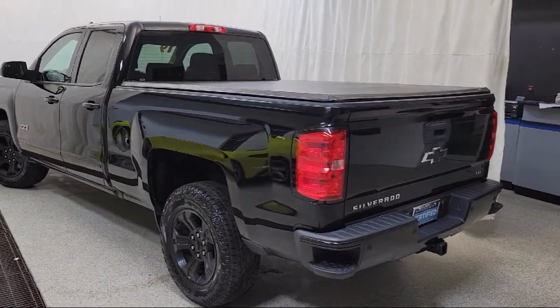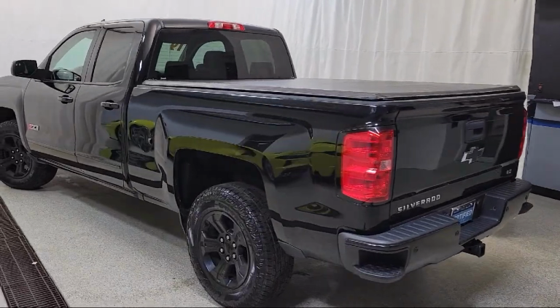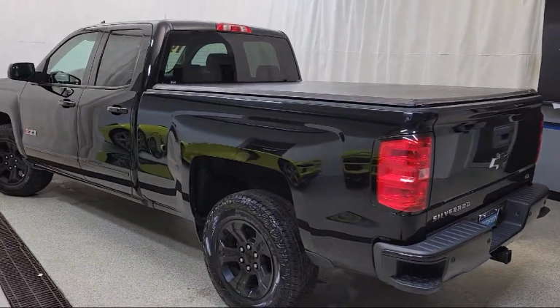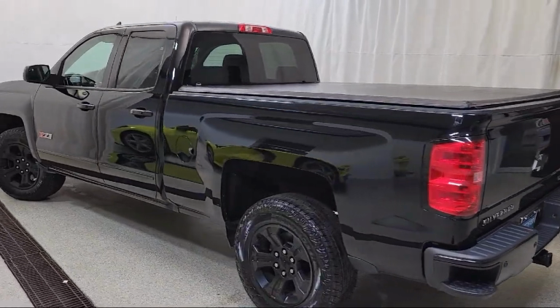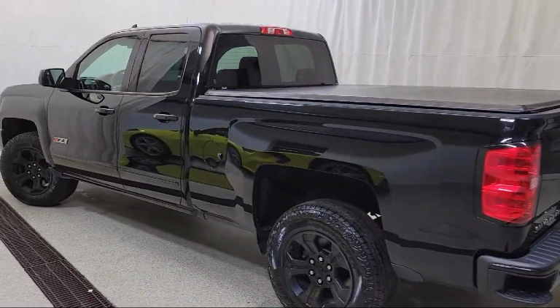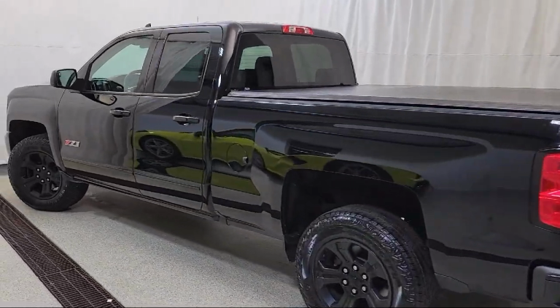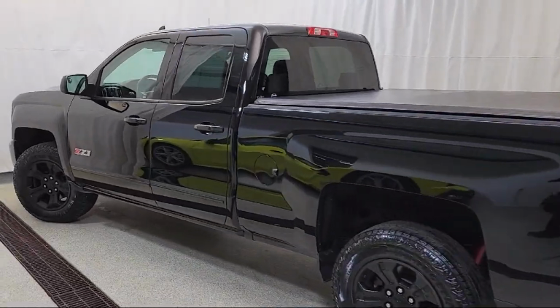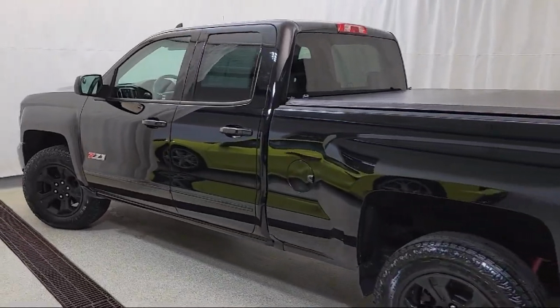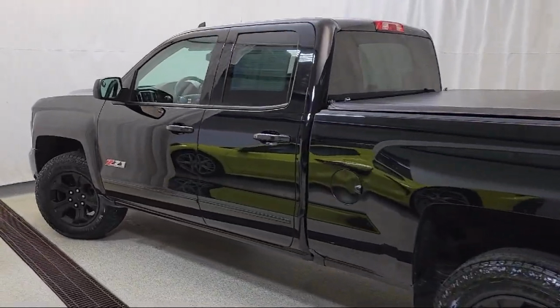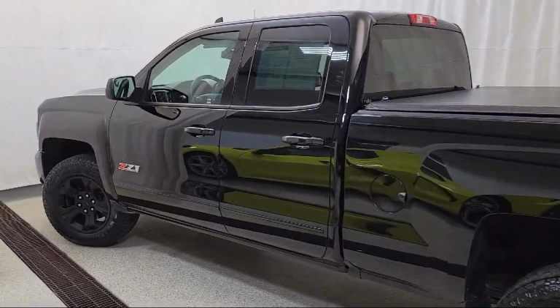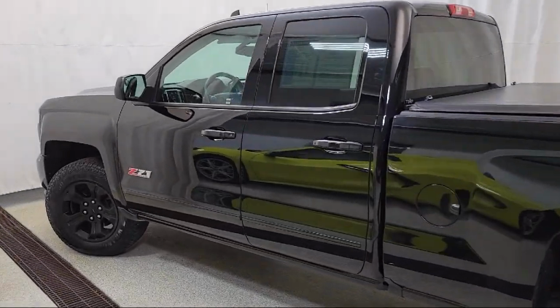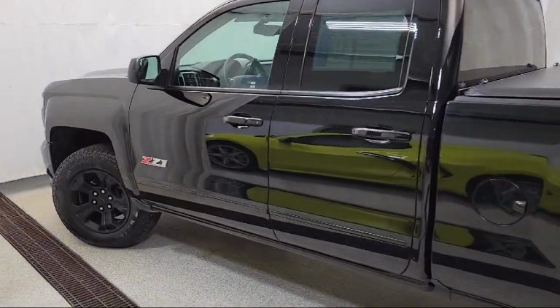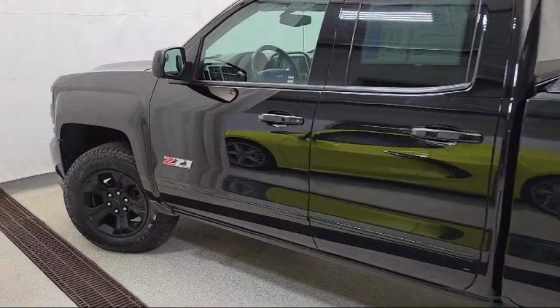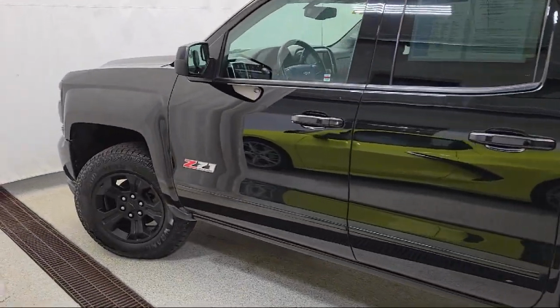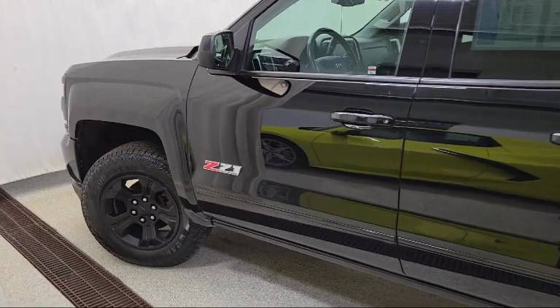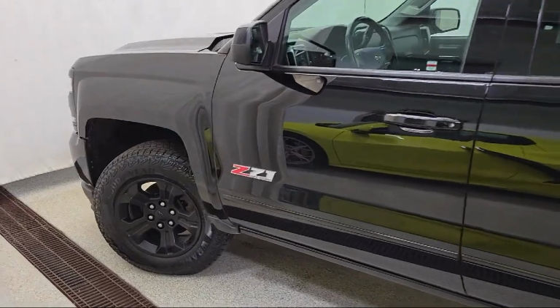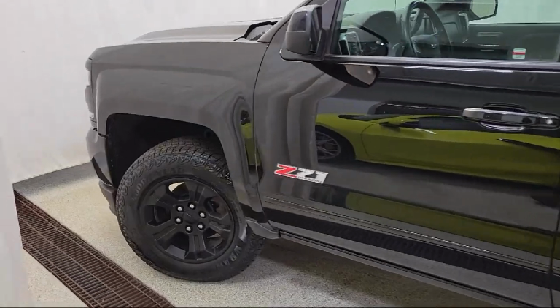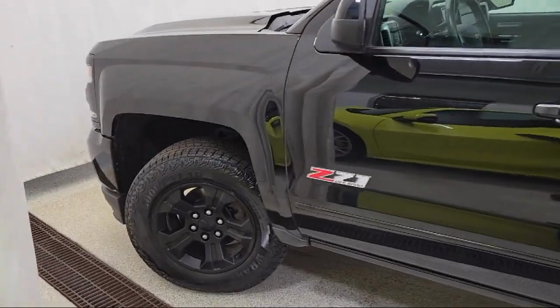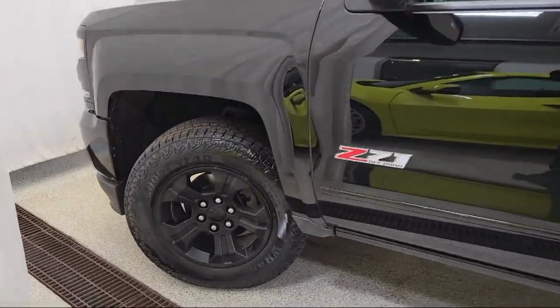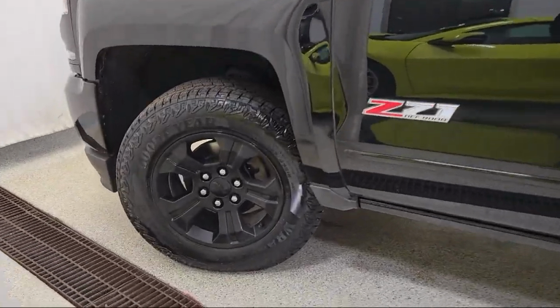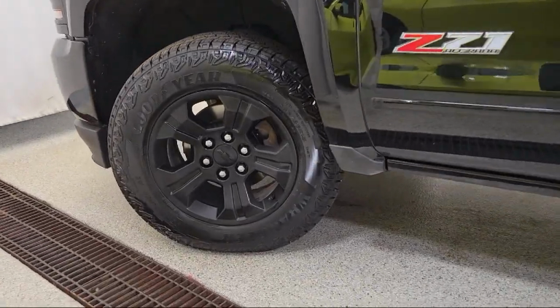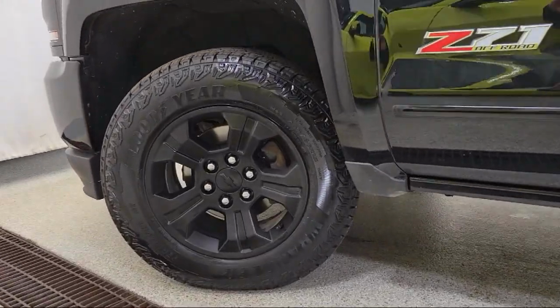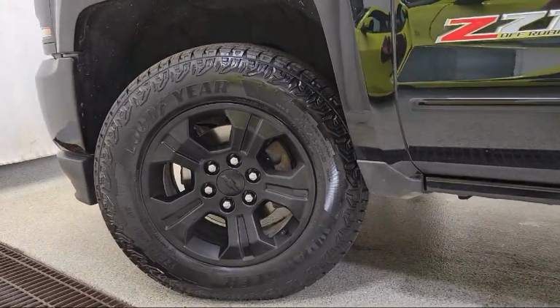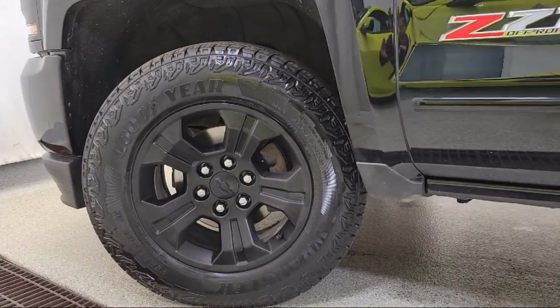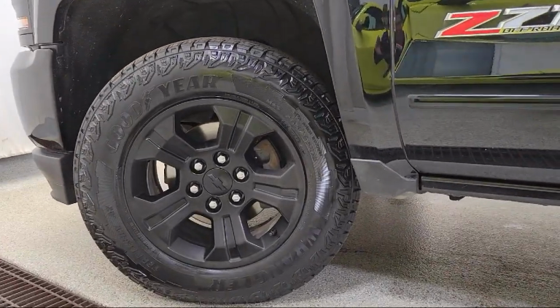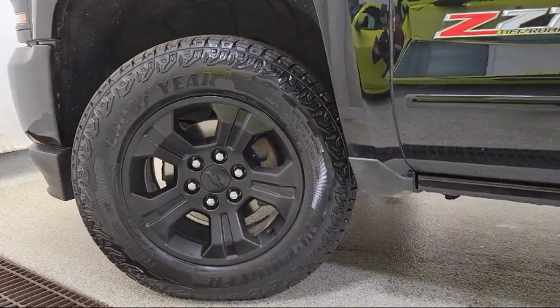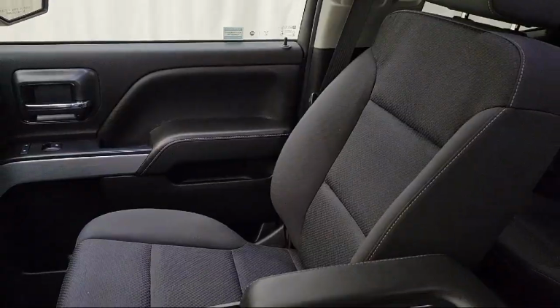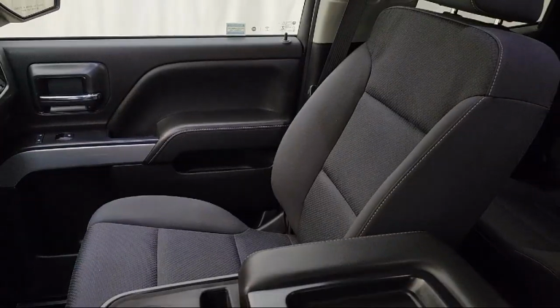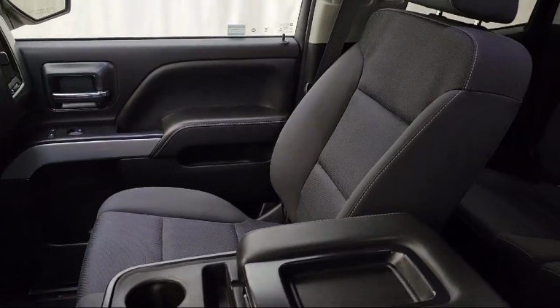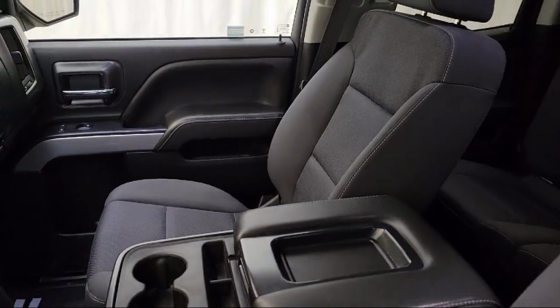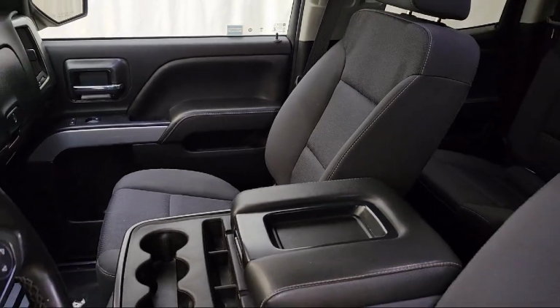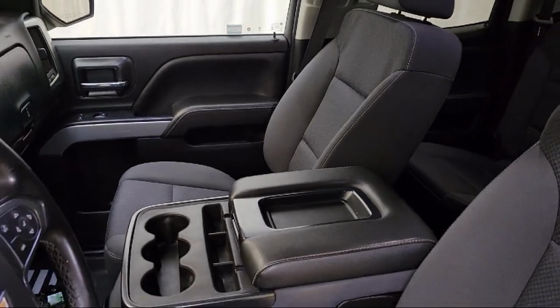HD Radio, Unauthorized Entry Theft Deterrent System, Chevrolet 4G LTE, Premium Audio System, and has less than 70,000 miles on the odometer.